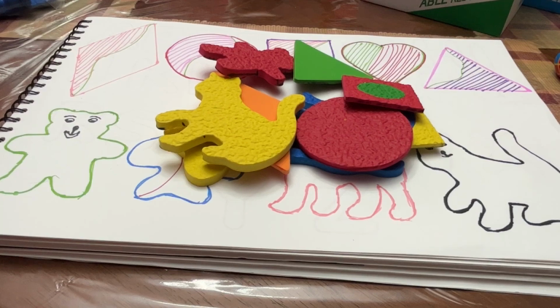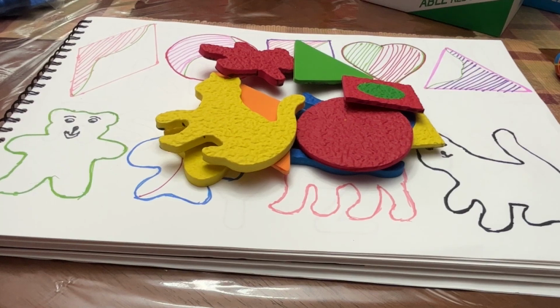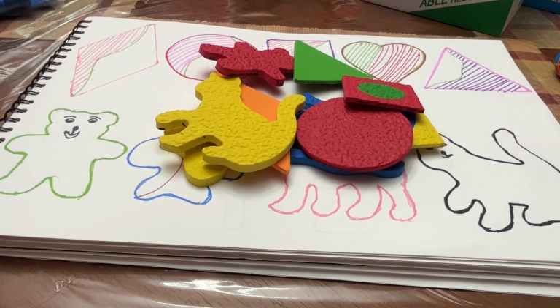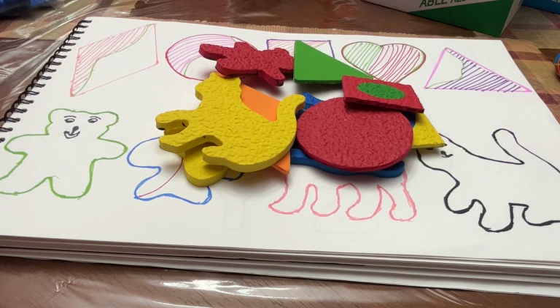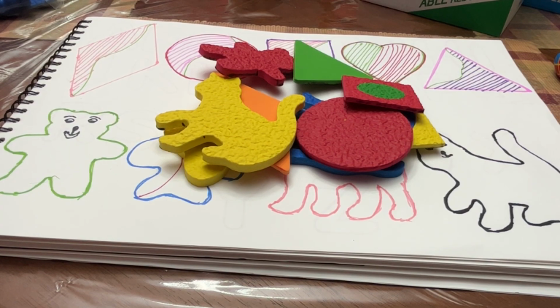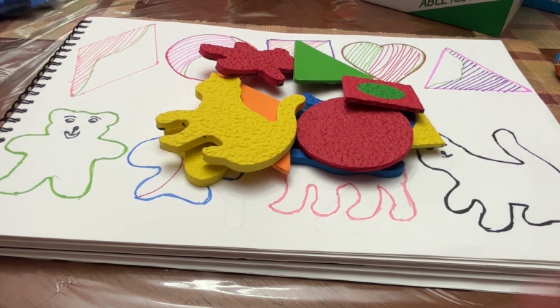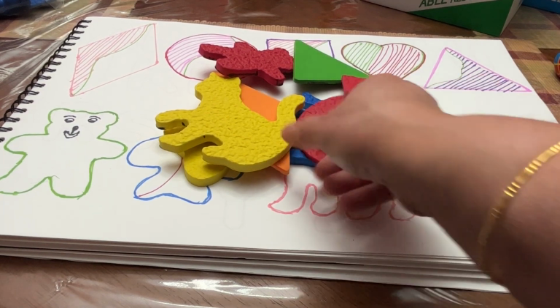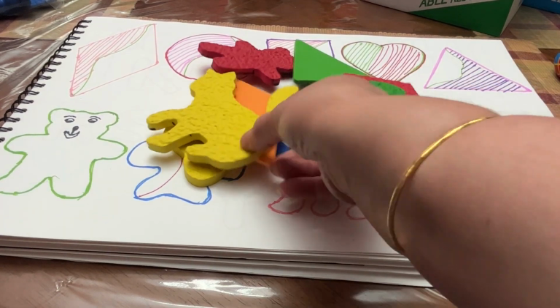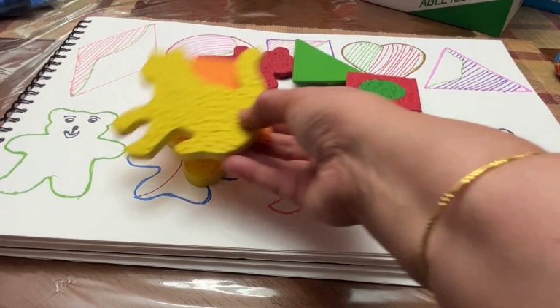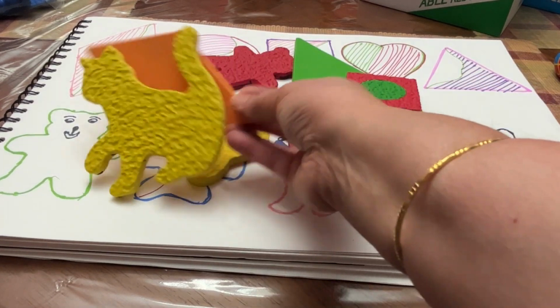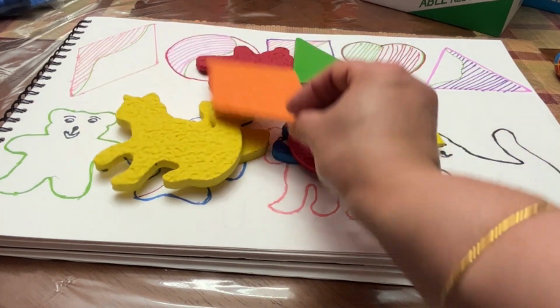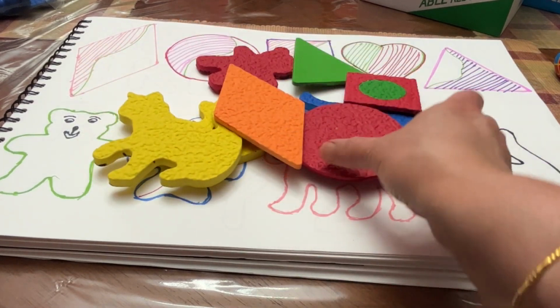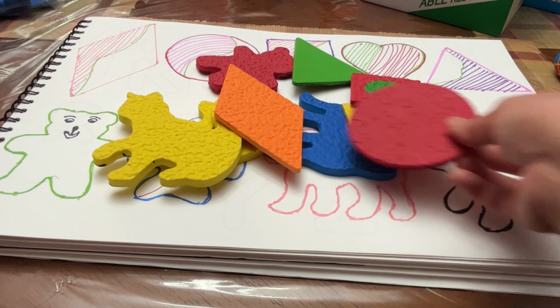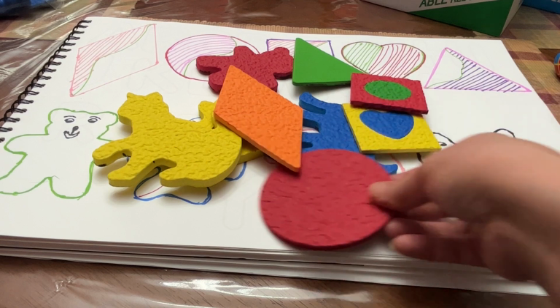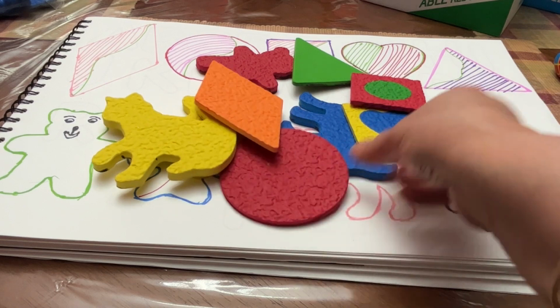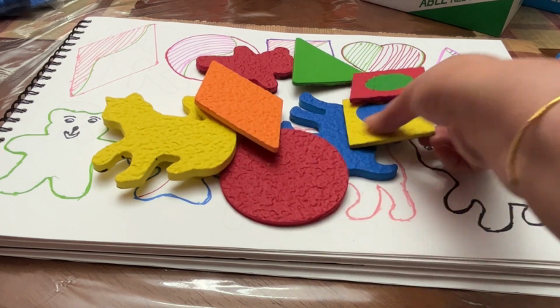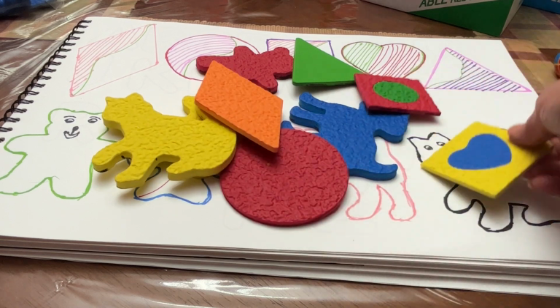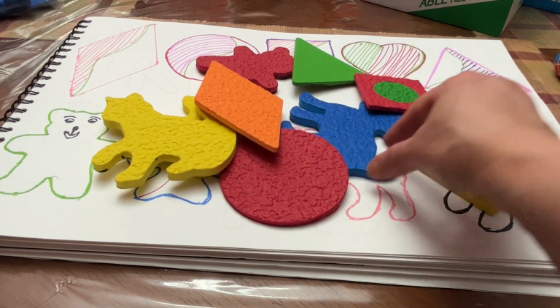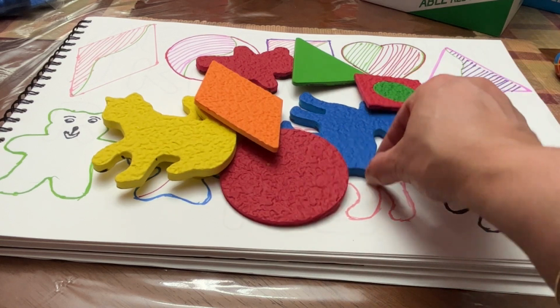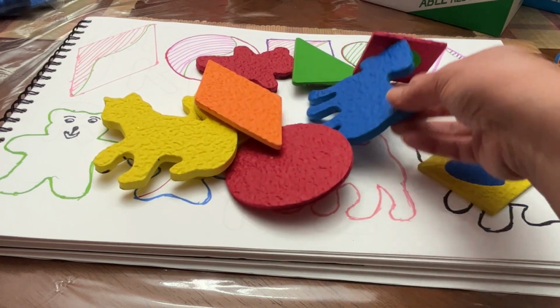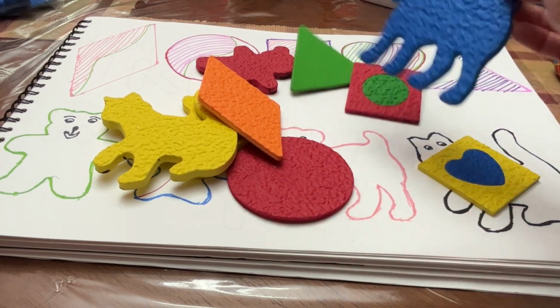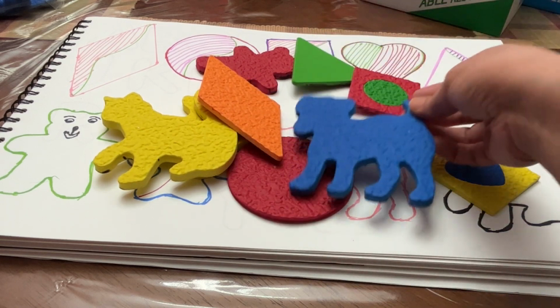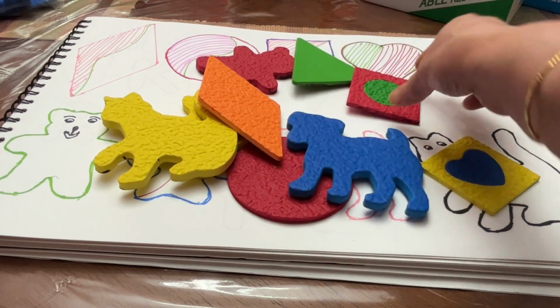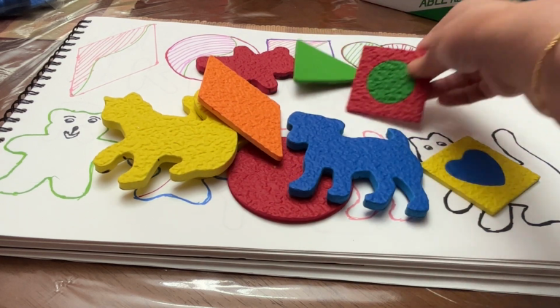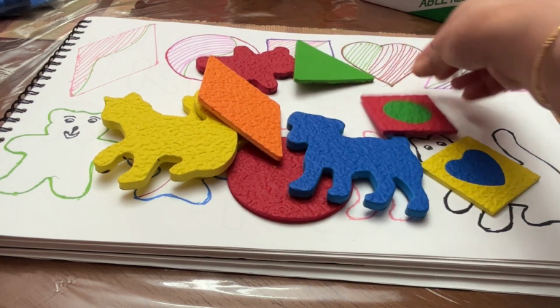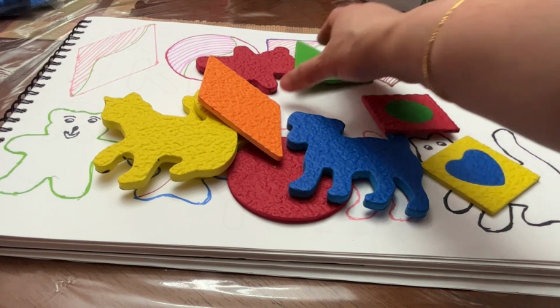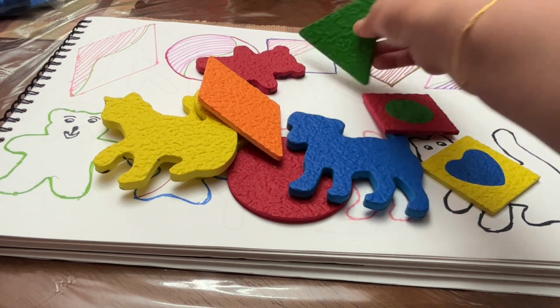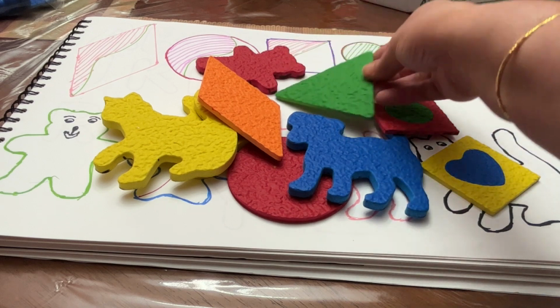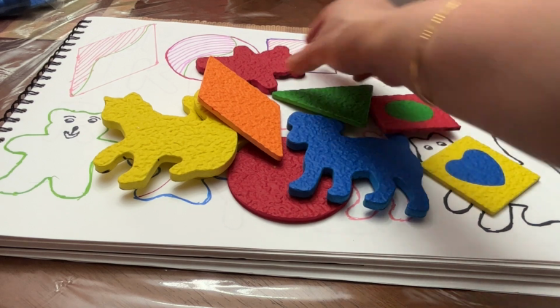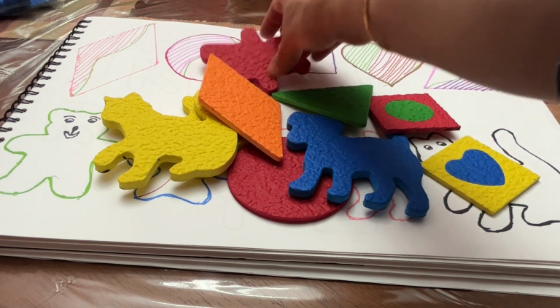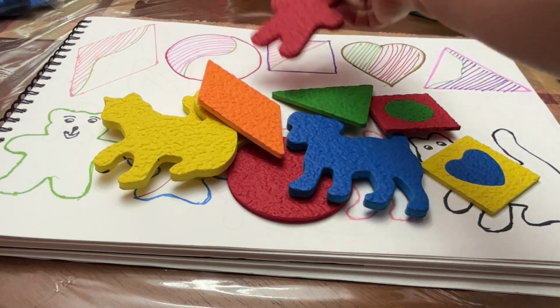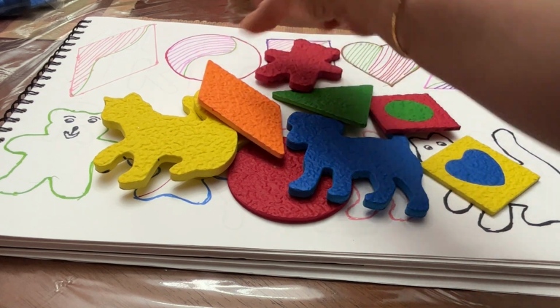Hello kids, how are you doing? Let's learn the shapes and colors today. So you are ready to learn? Let's begin.